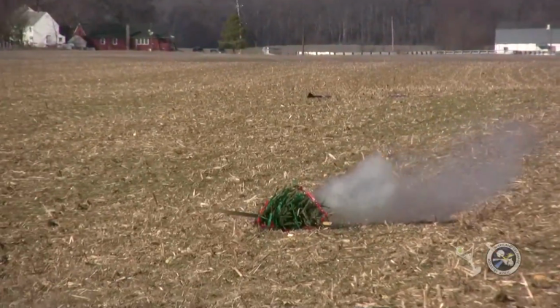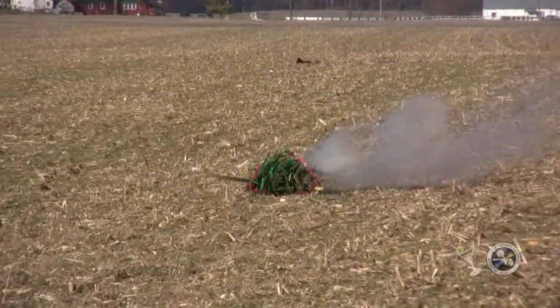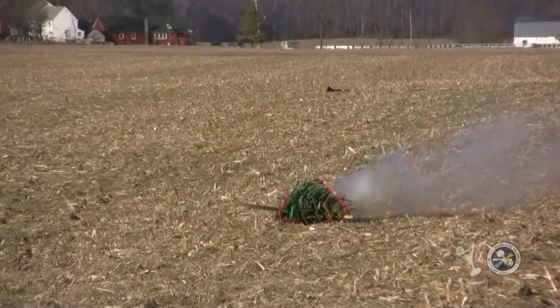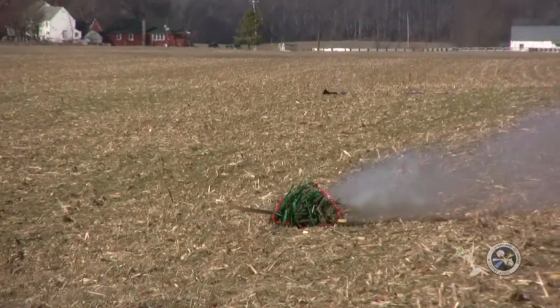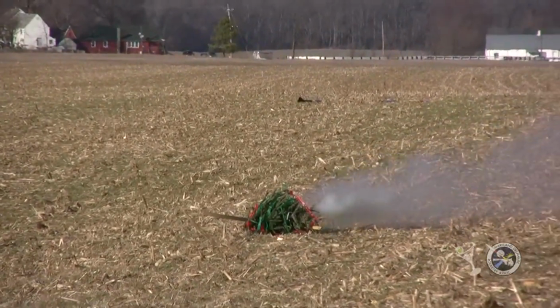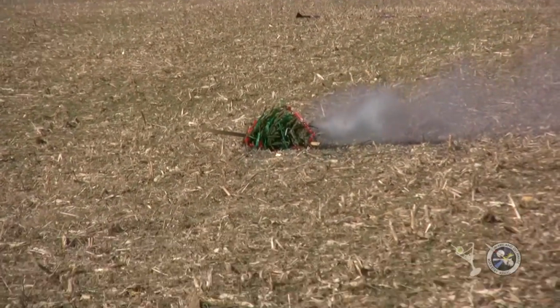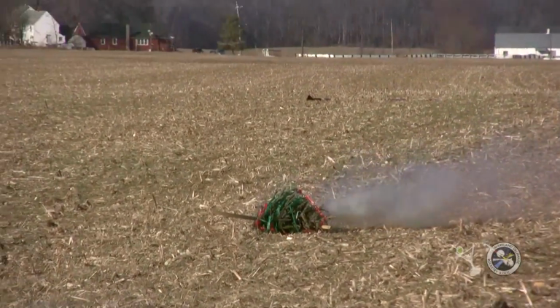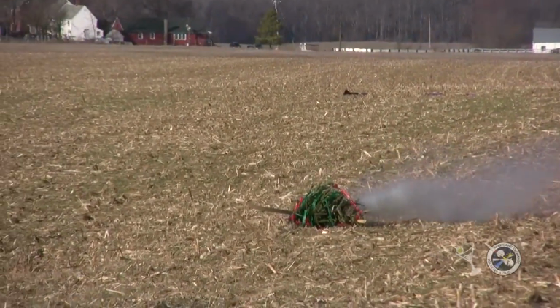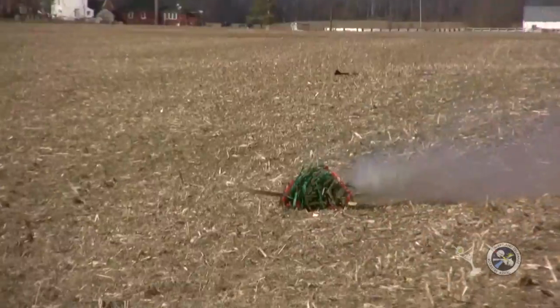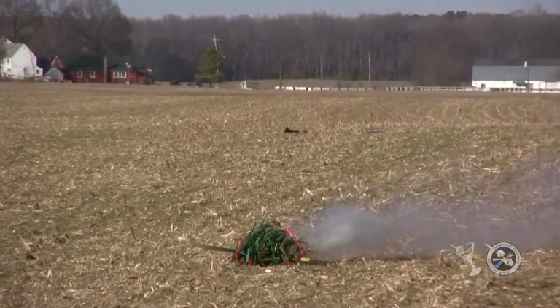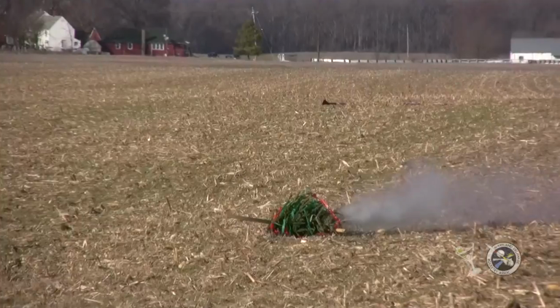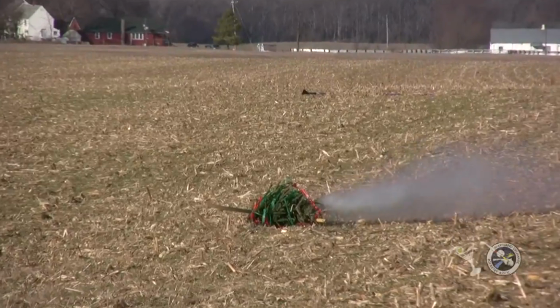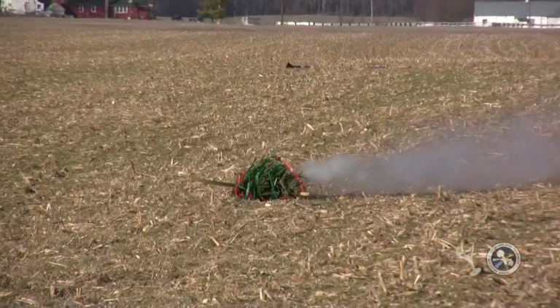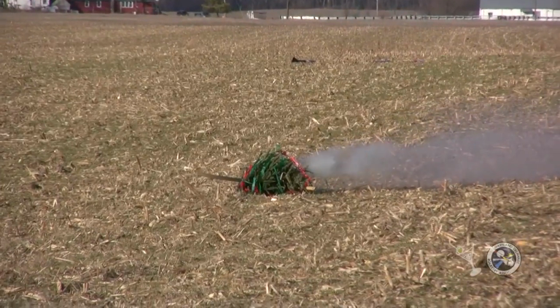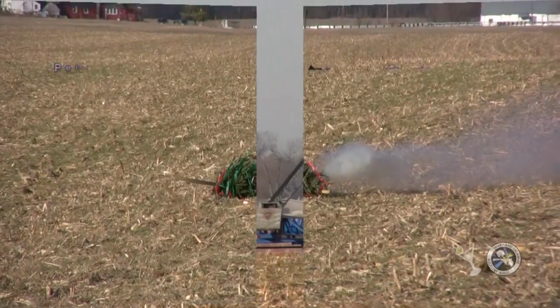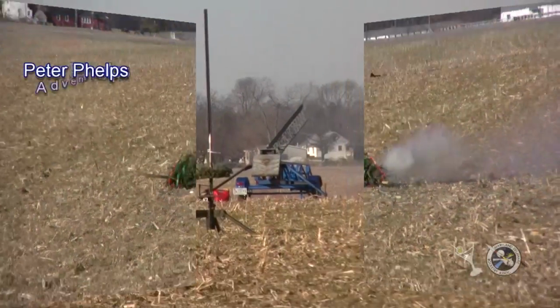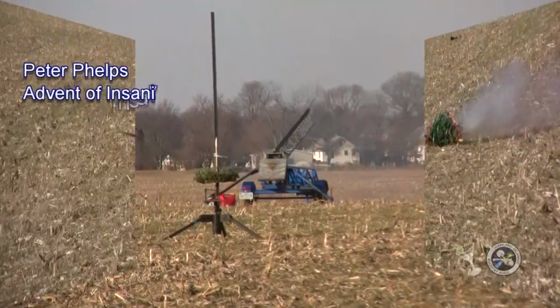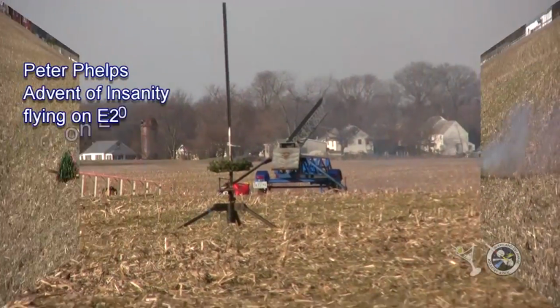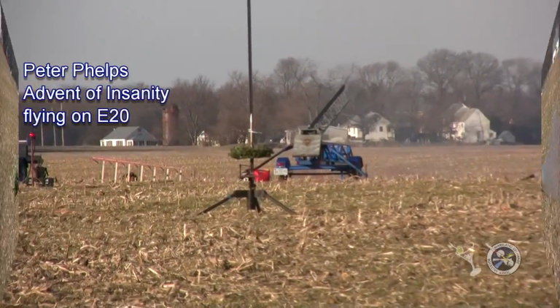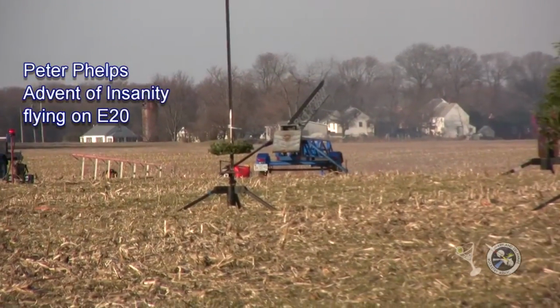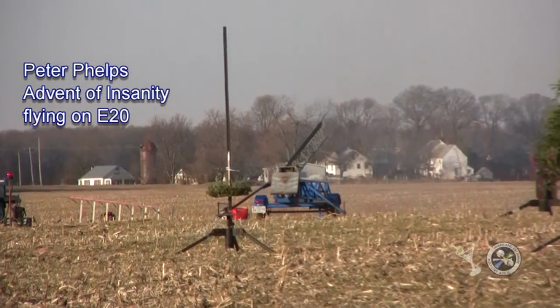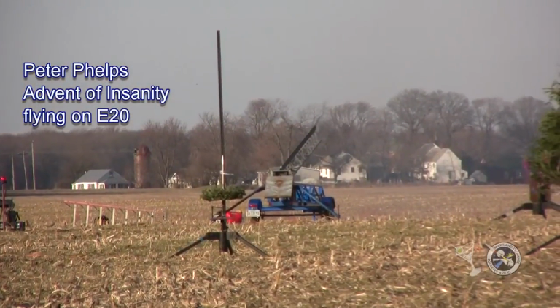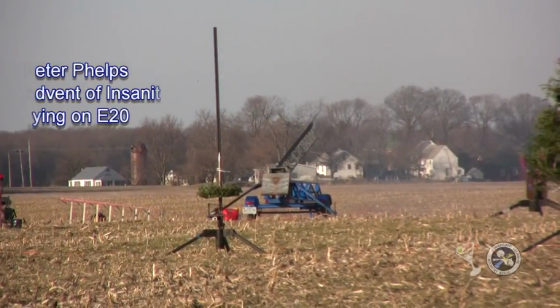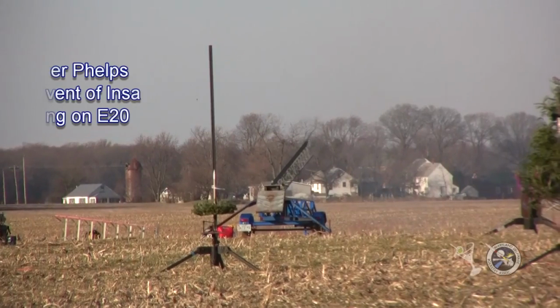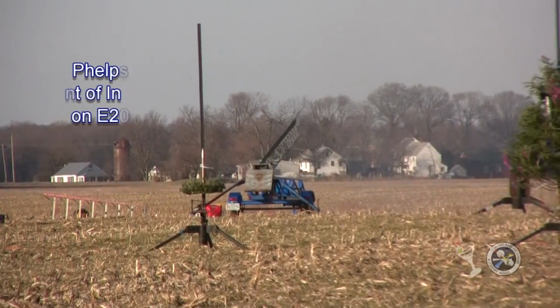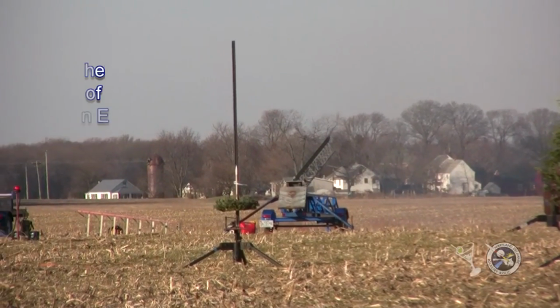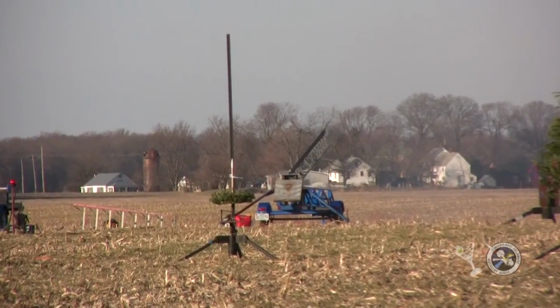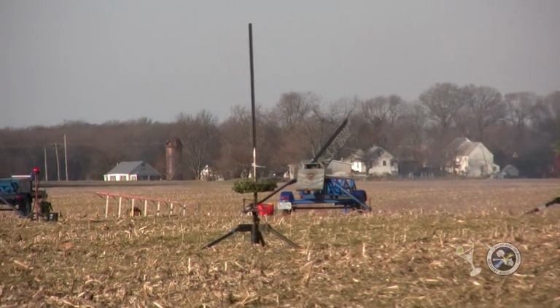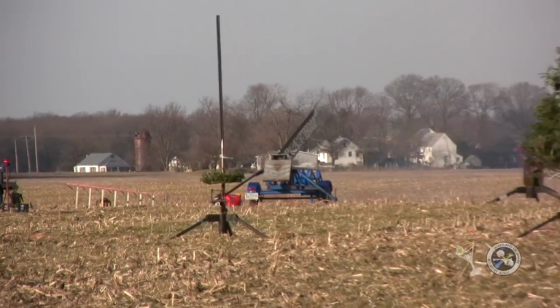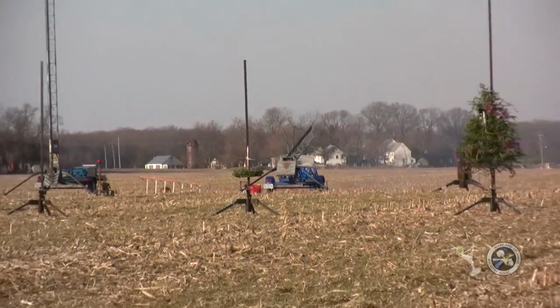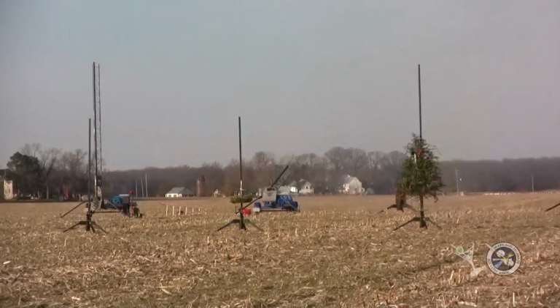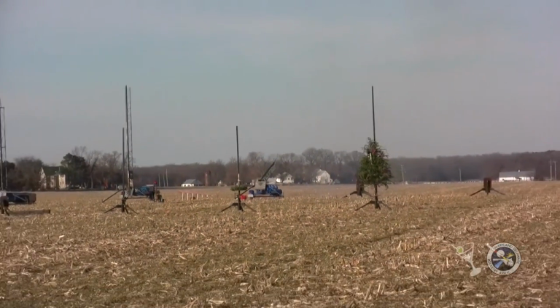You never know with a Christmas tree. I'm going to think of insanity. E-20, flying wreath. Going in 5, 4, 3, 2, 1.